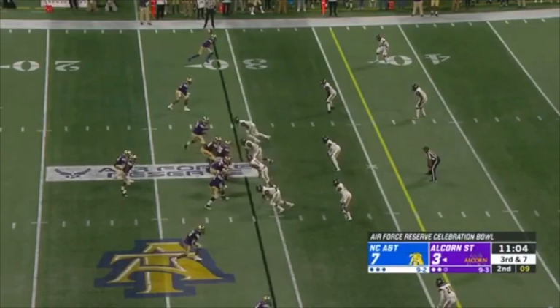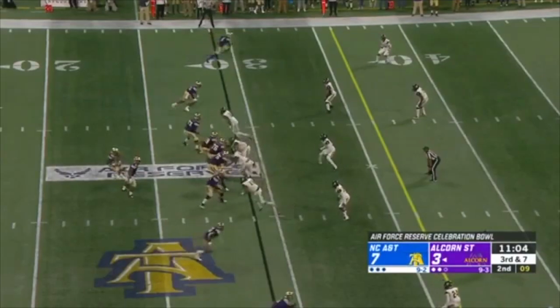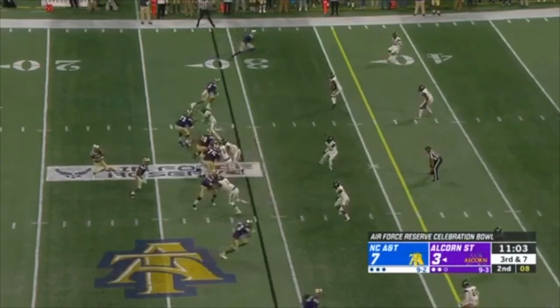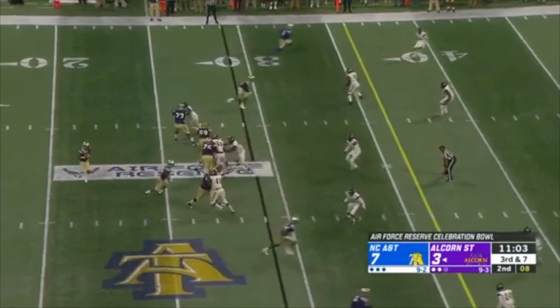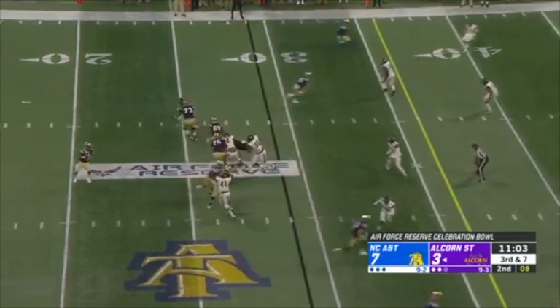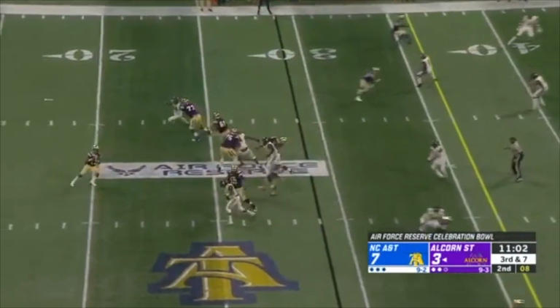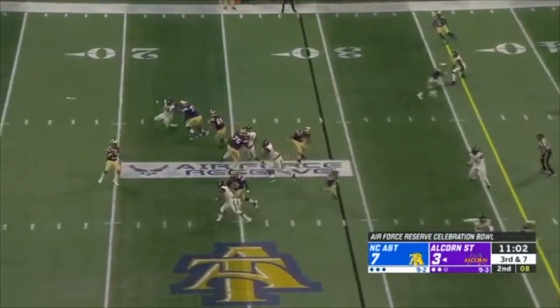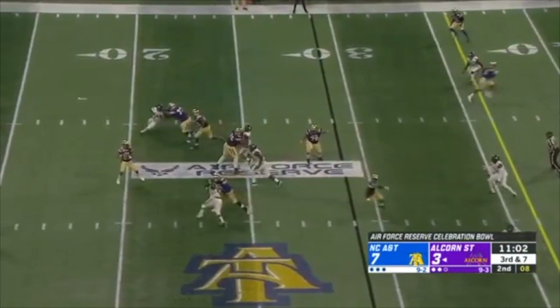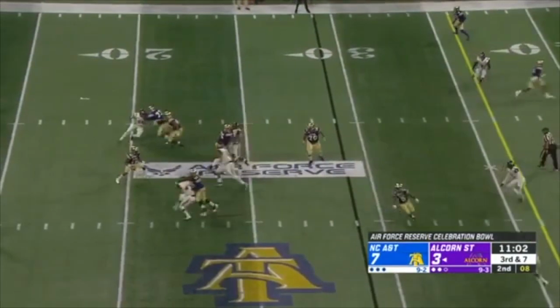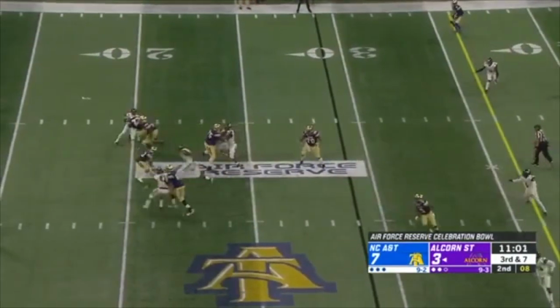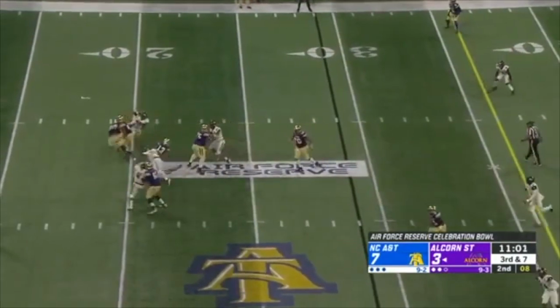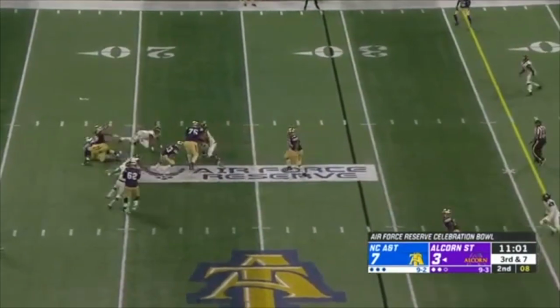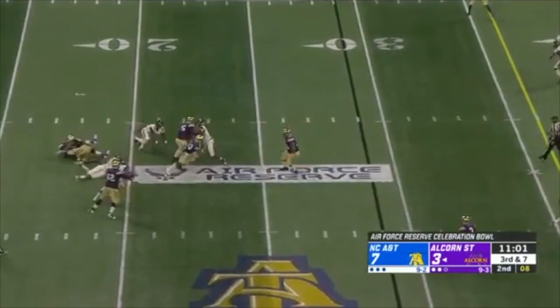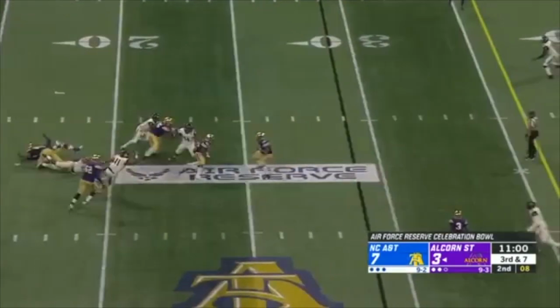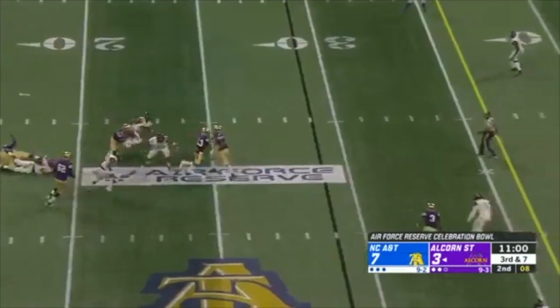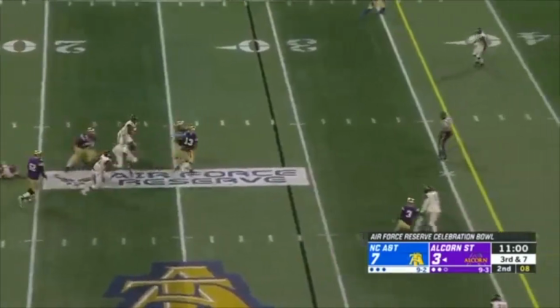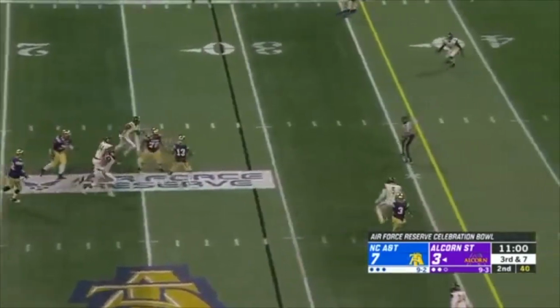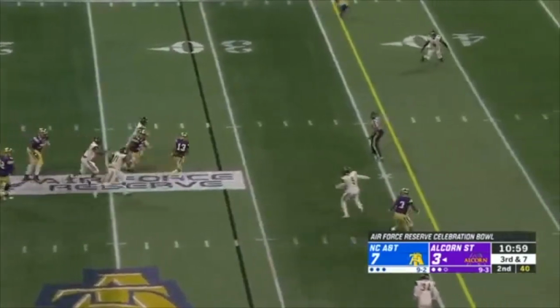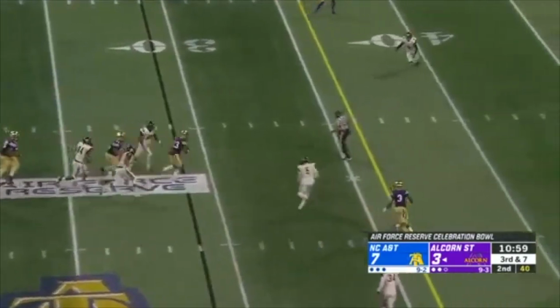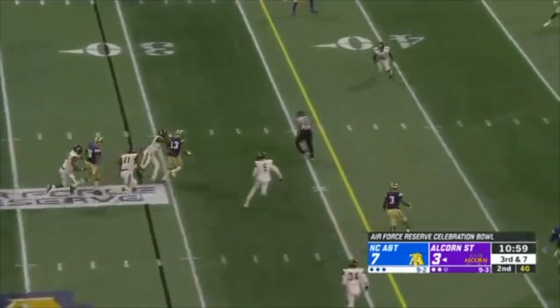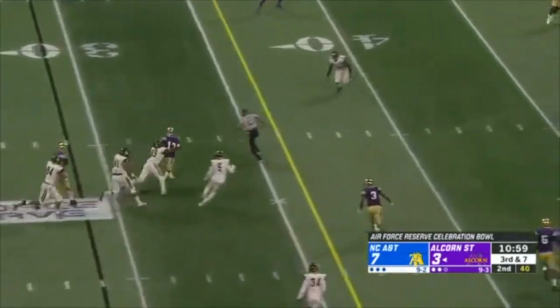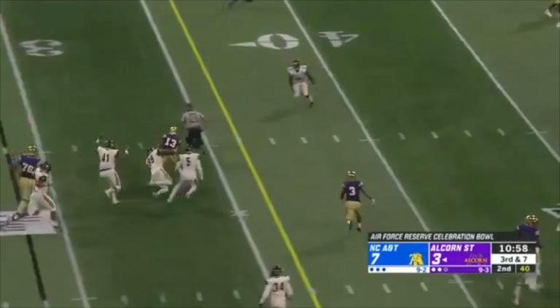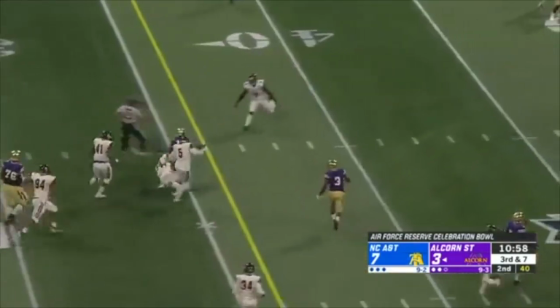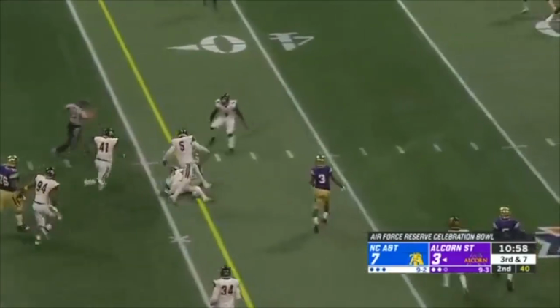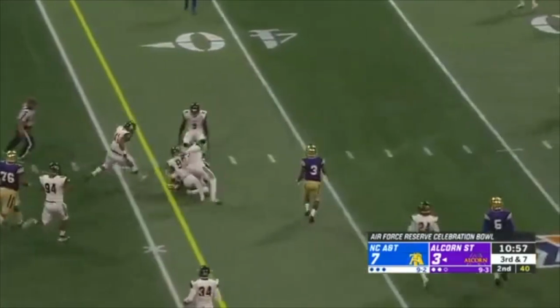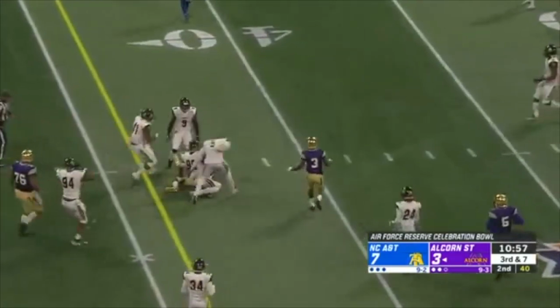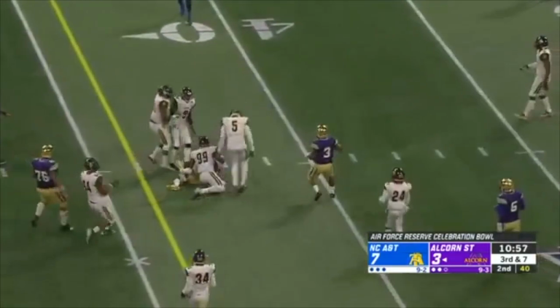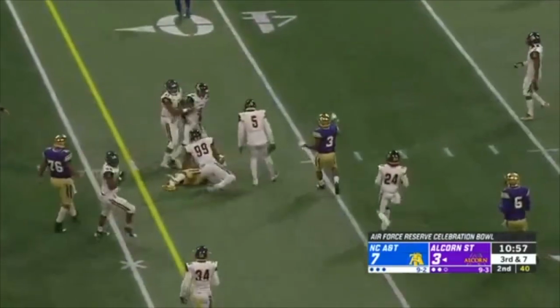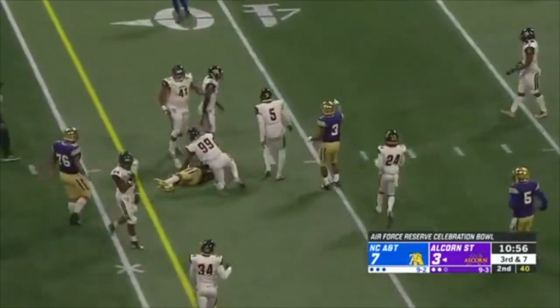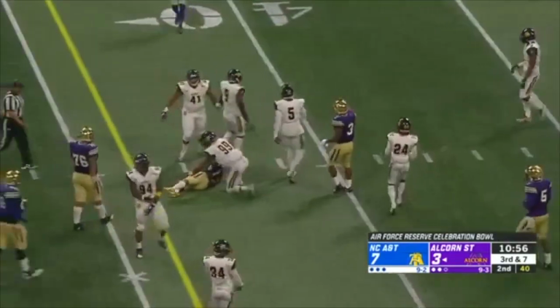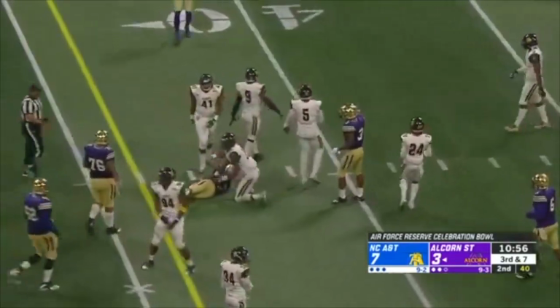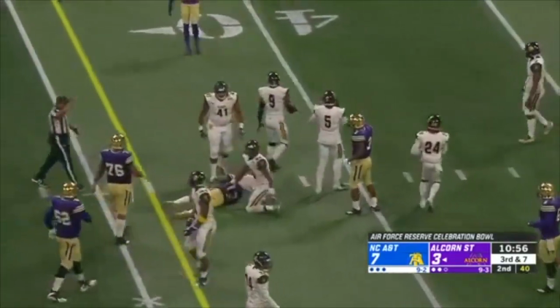With Johnson under duress, escapes from the pocket and runs in for the first down.